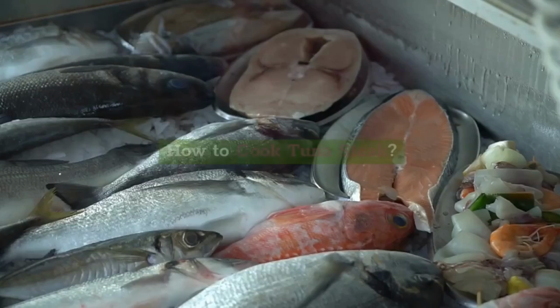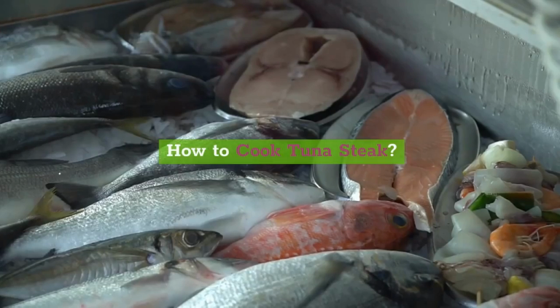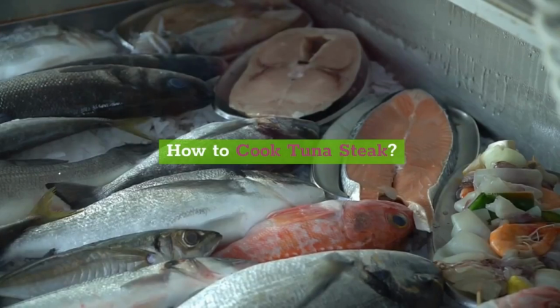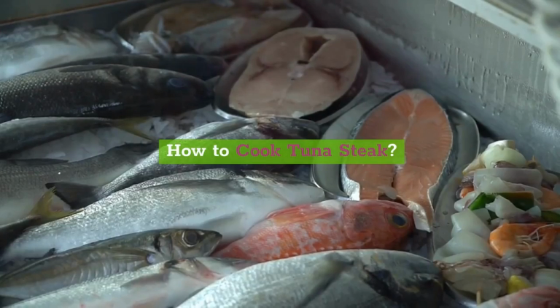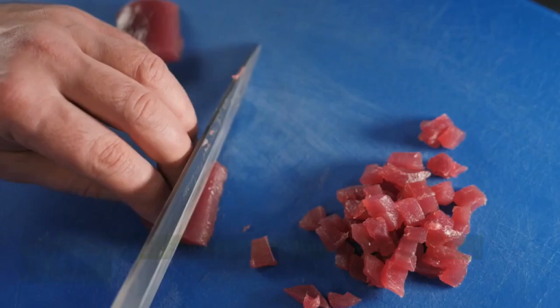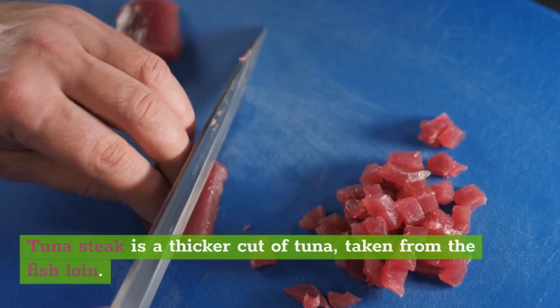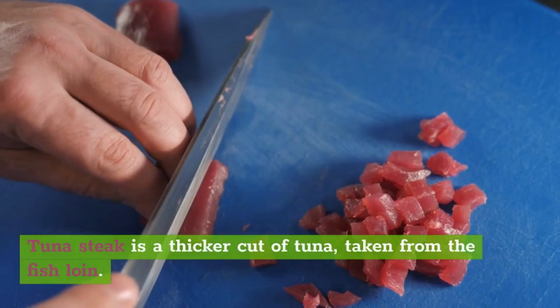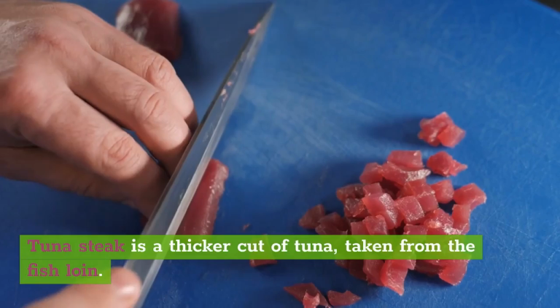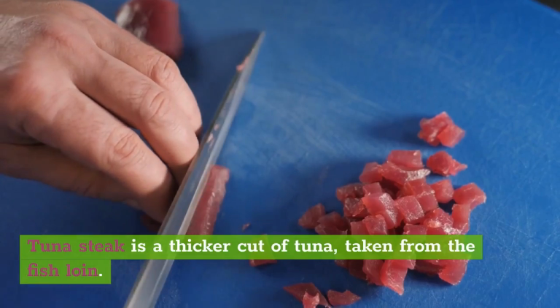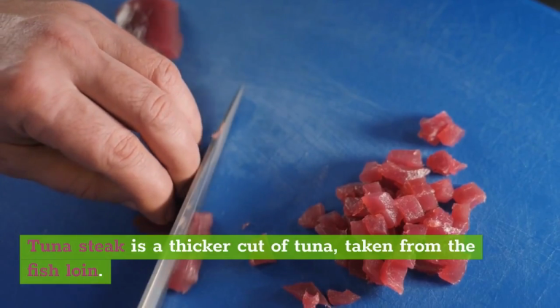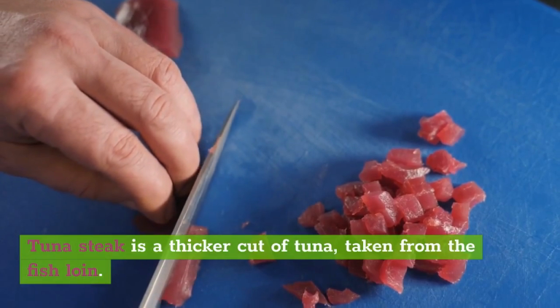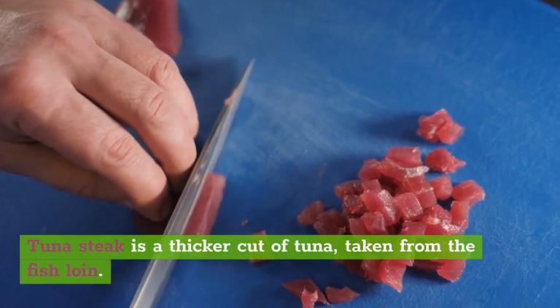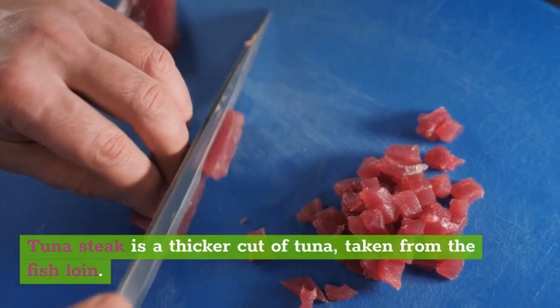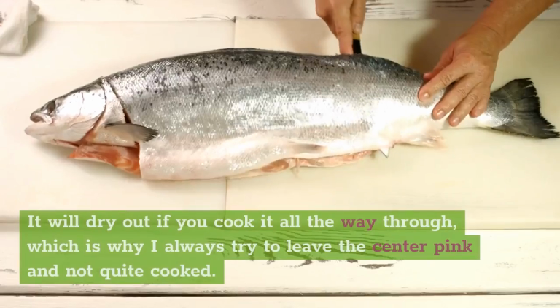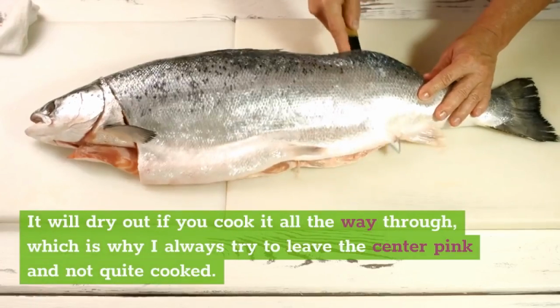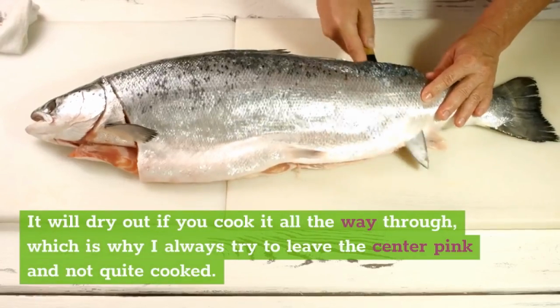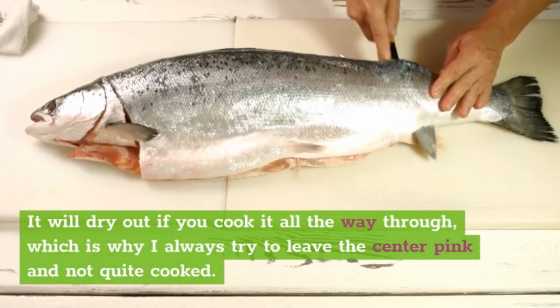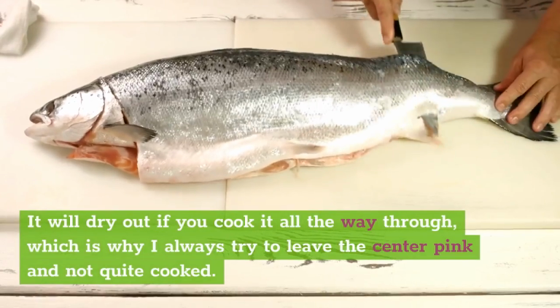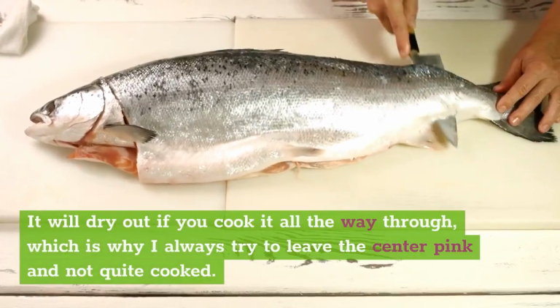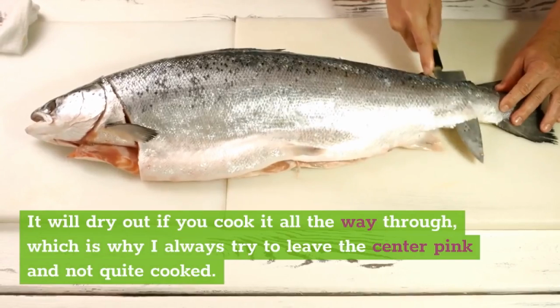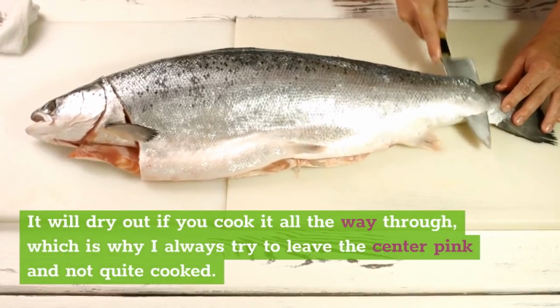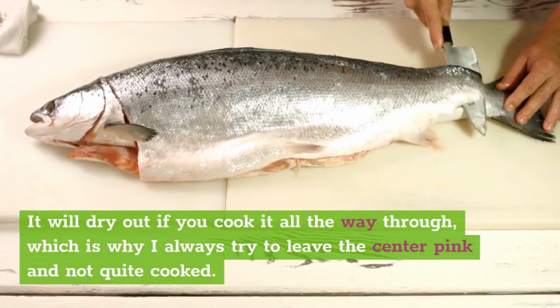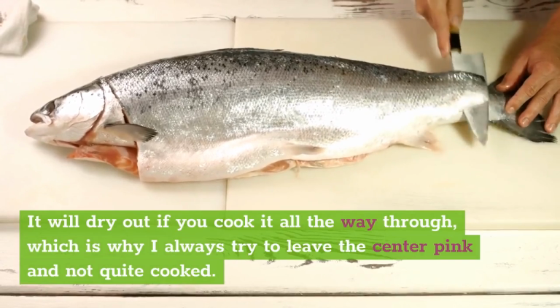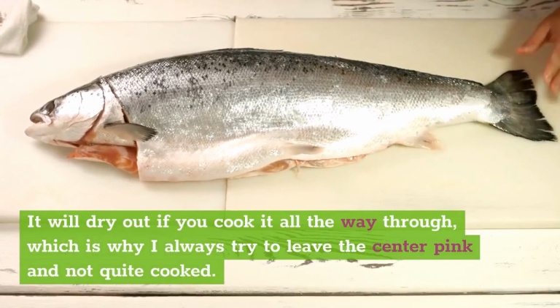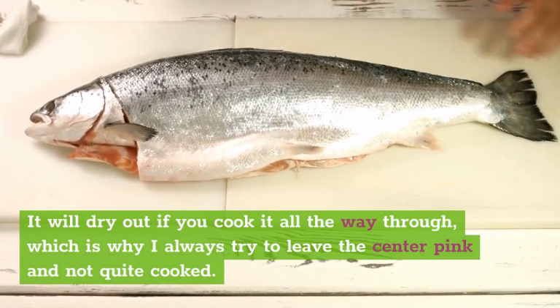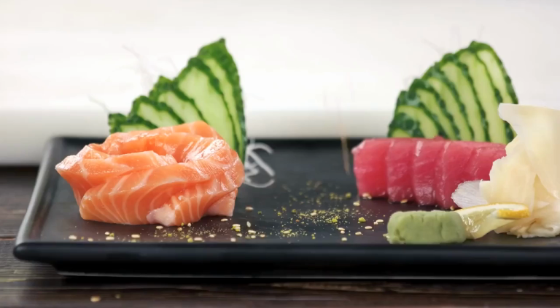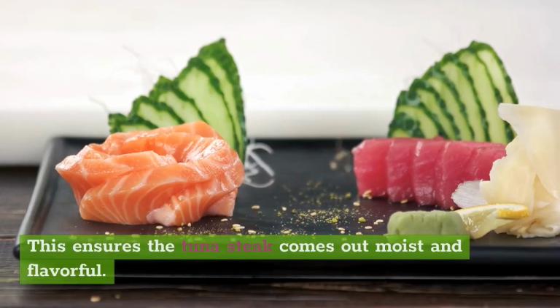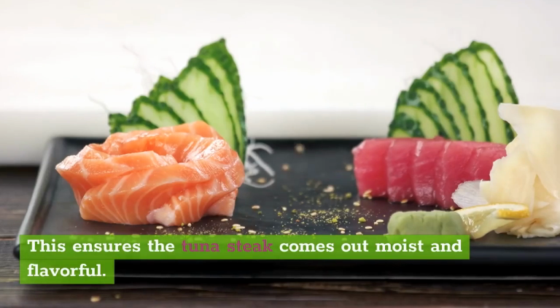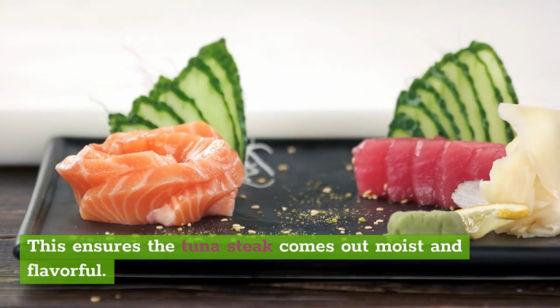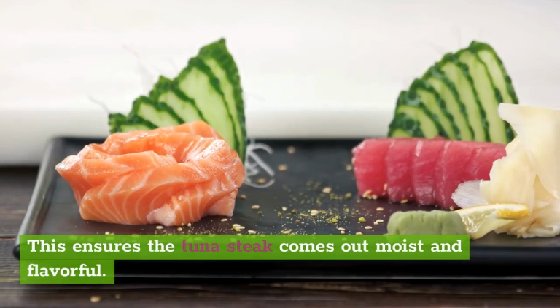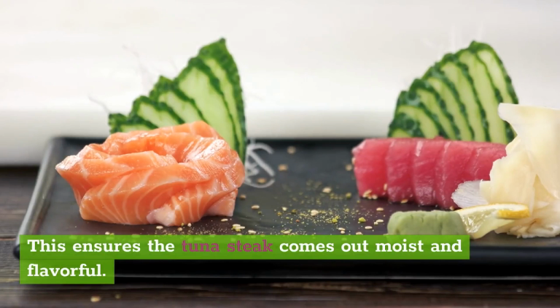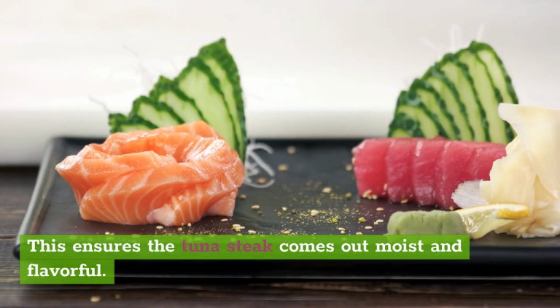How to cook tuna steak. Tuna steak is a thicker cut of tuna, taken from the fish loin. It will dry out if you cook it all the way through, which is why I always try to leave the center pink and not quite cooked. This ensures the tuna steak comes out moist and flavorful.